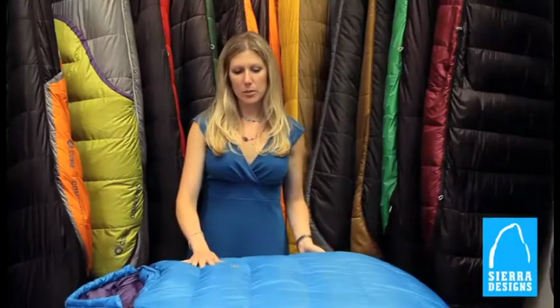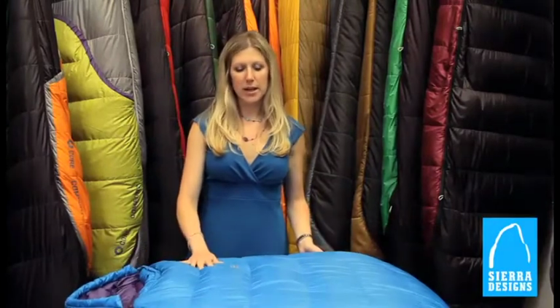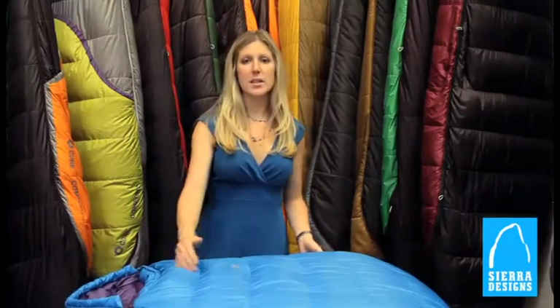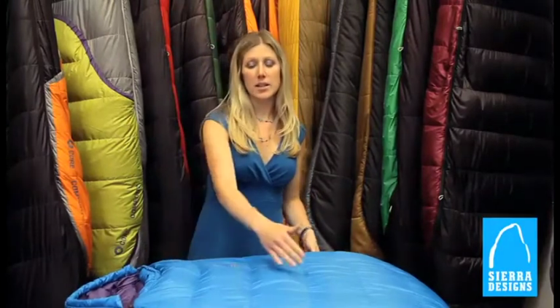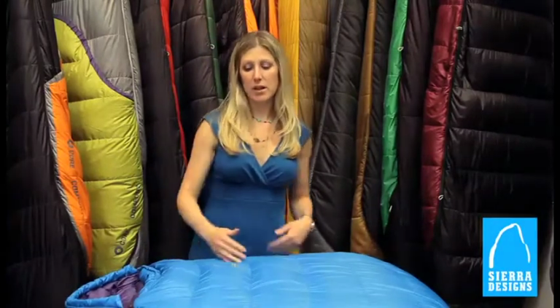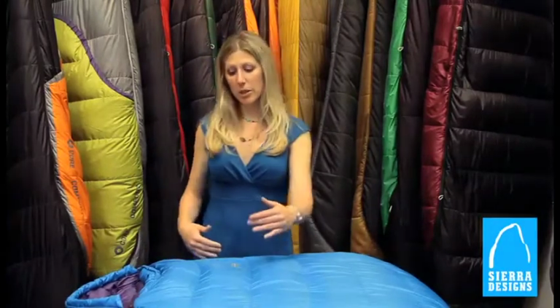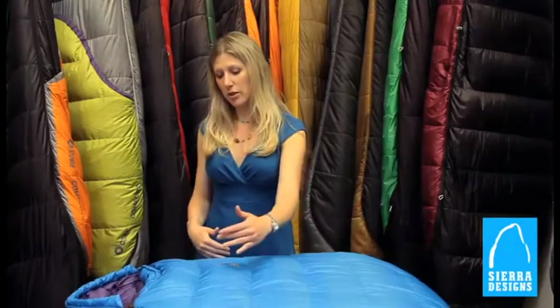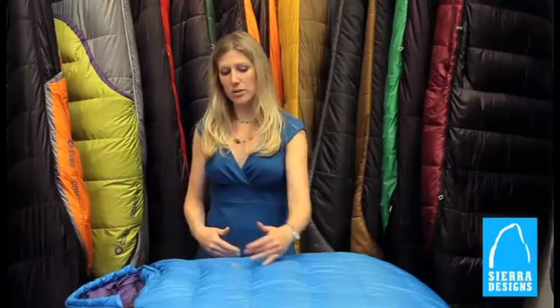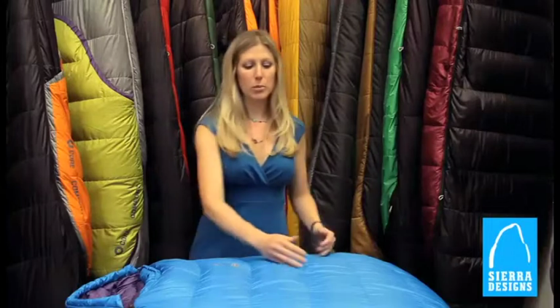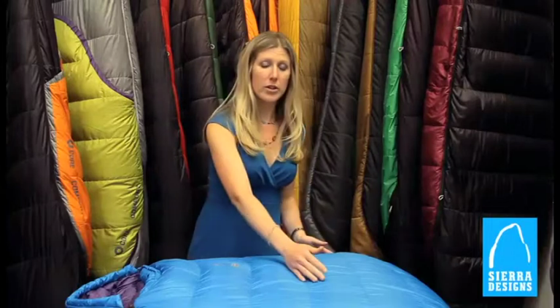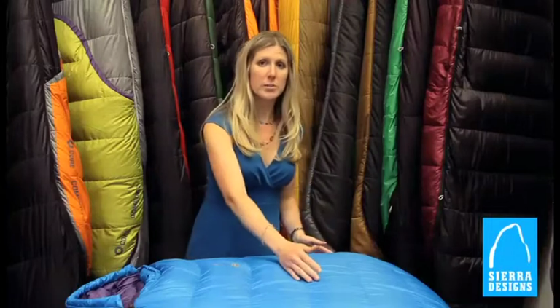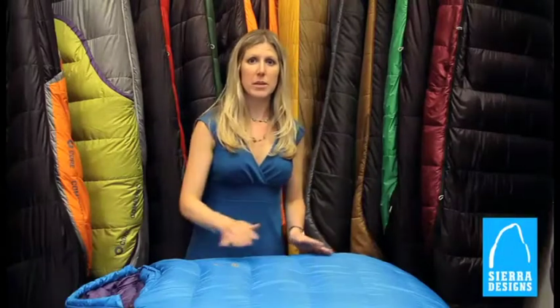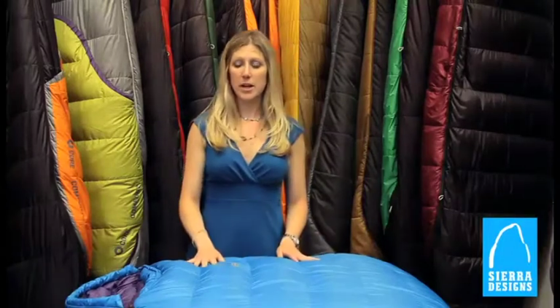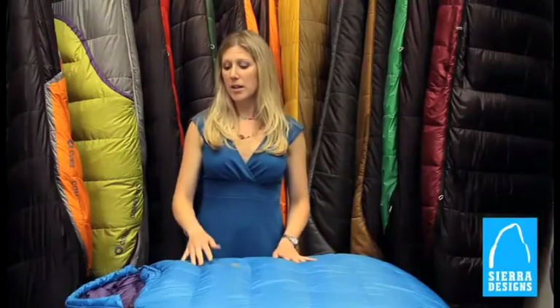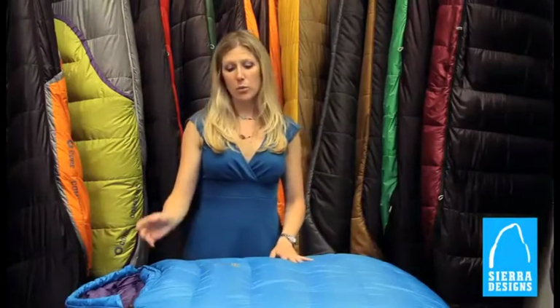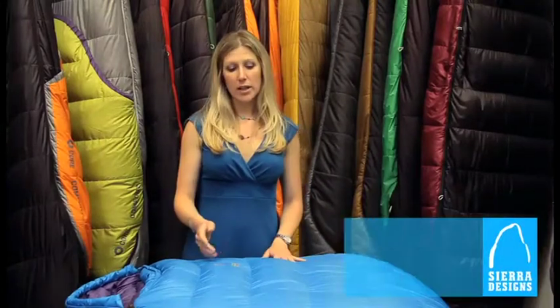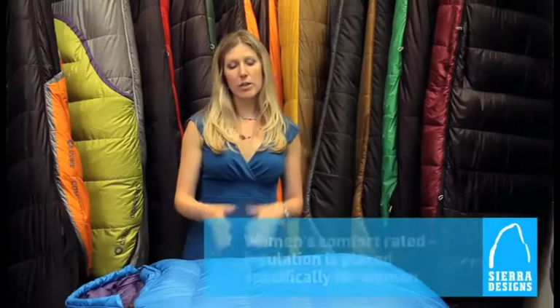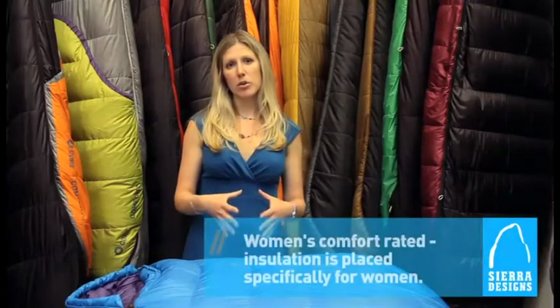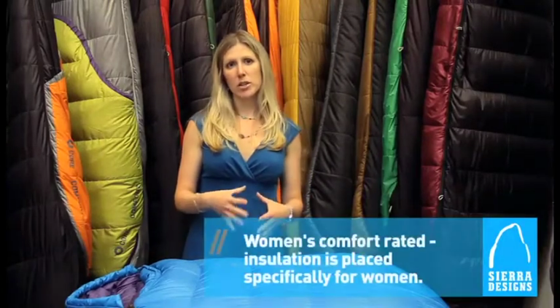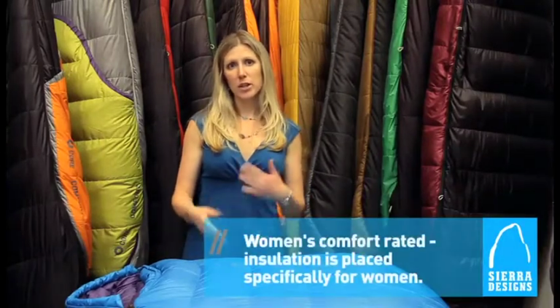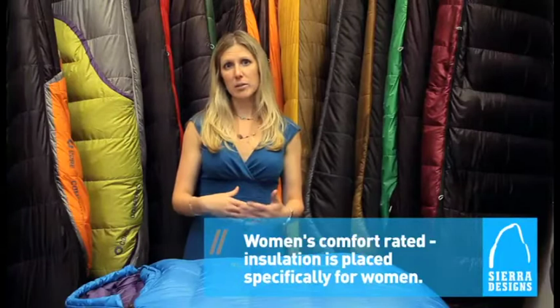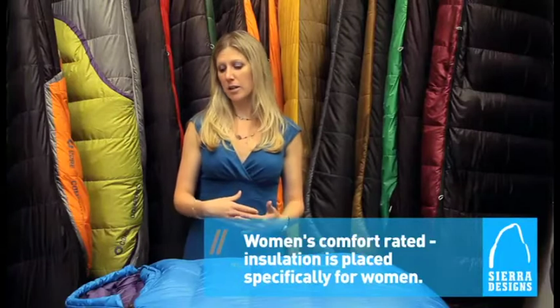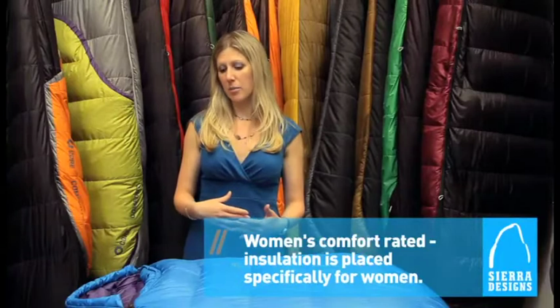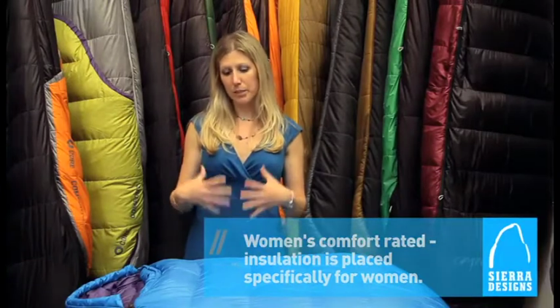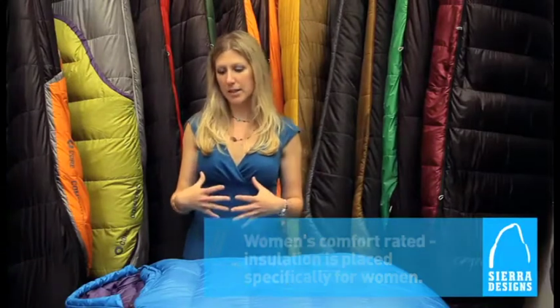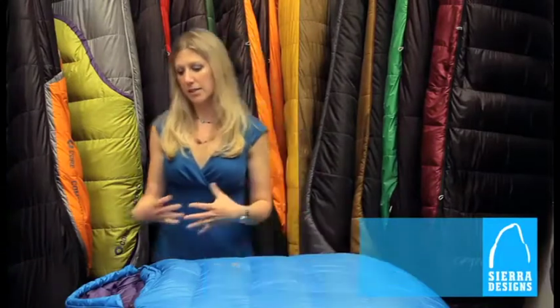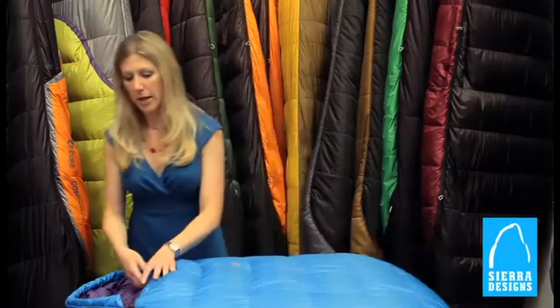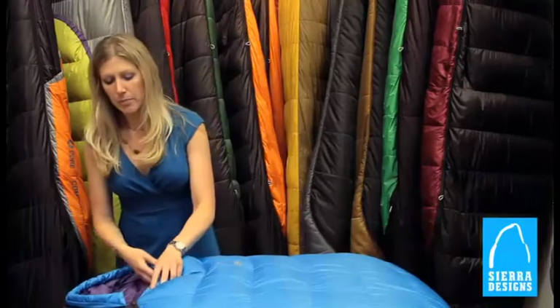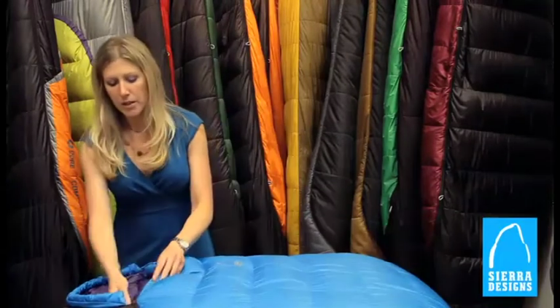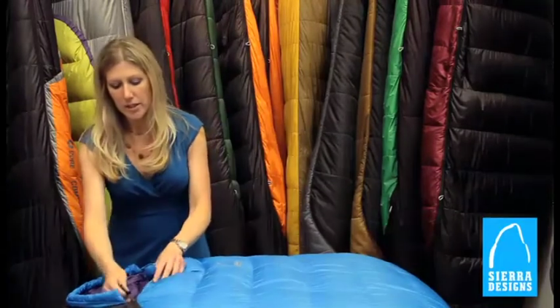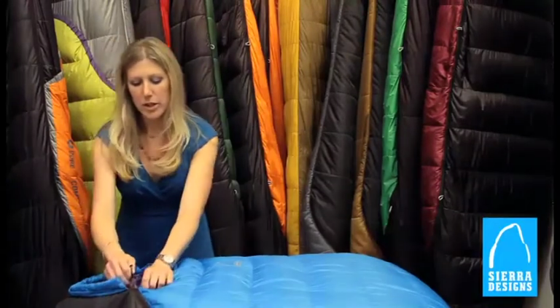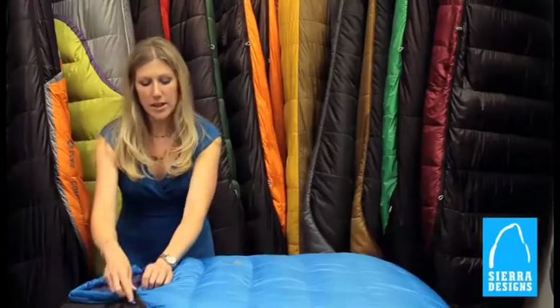The other big separator that makes this a women's bag is the cut — it's cut a little bit narrower in the shoulders and a little bit wider in the hips than a men's bag. Because of that, you're going to be a little bit more efficient in the way that you heat the bag, maintaining that heat inside.